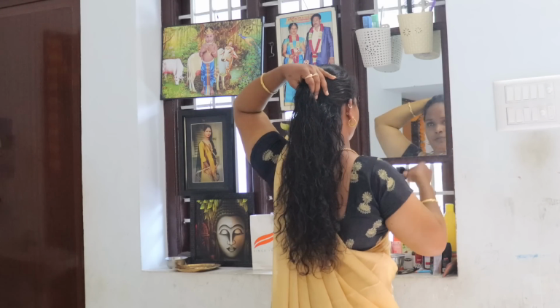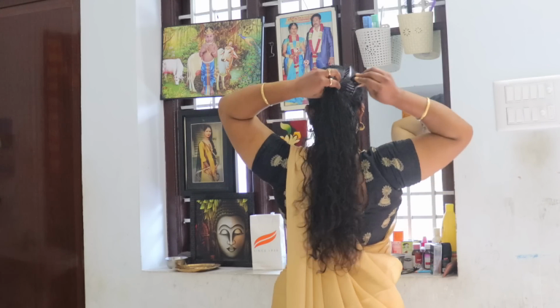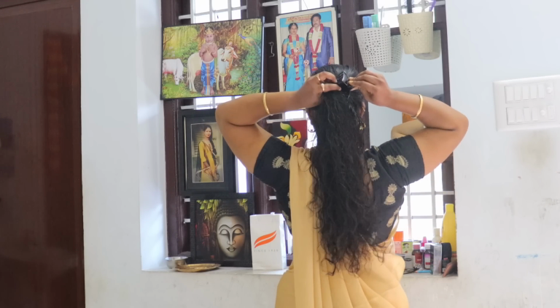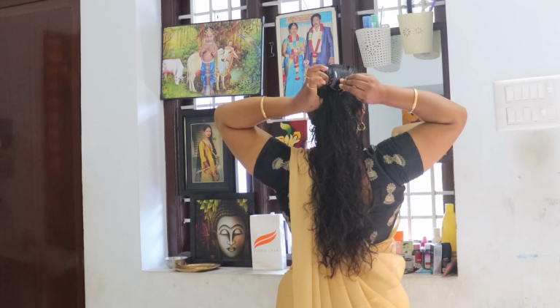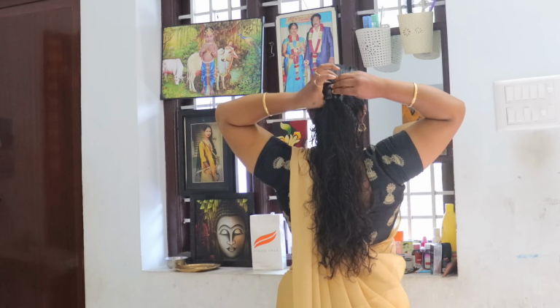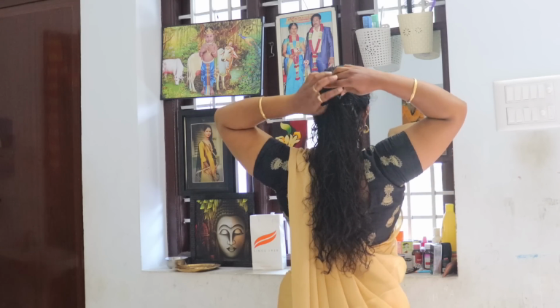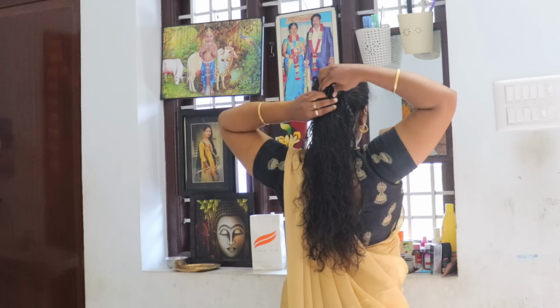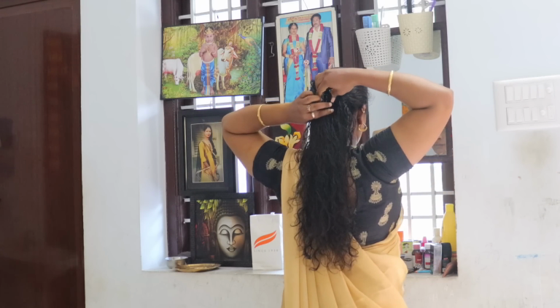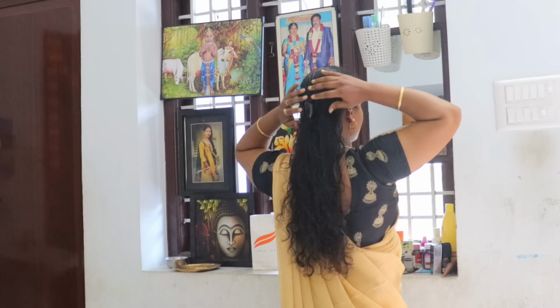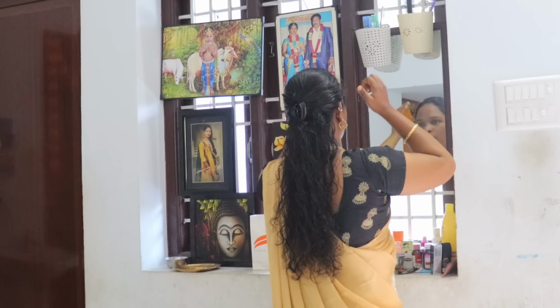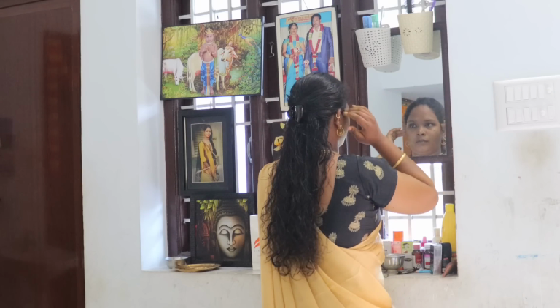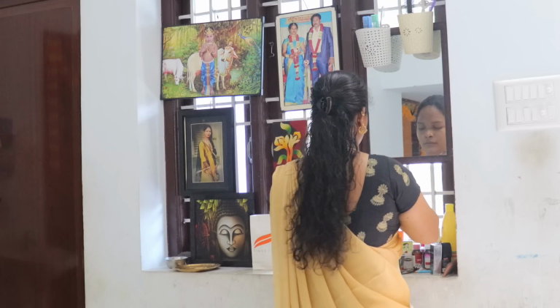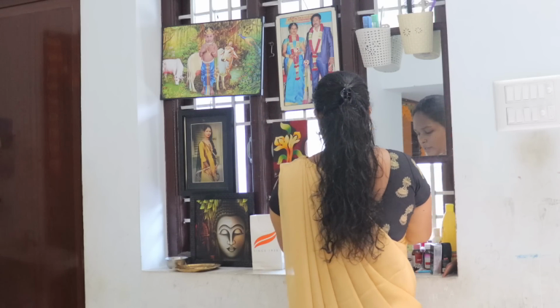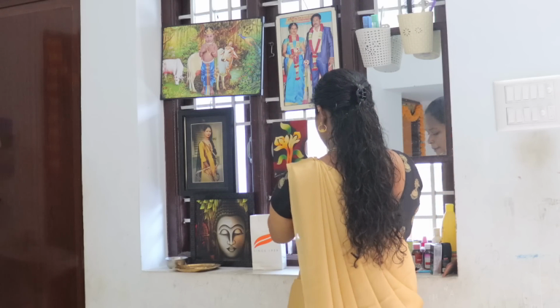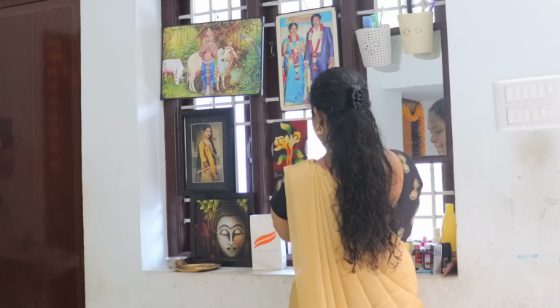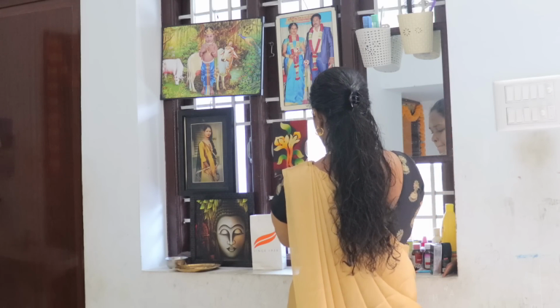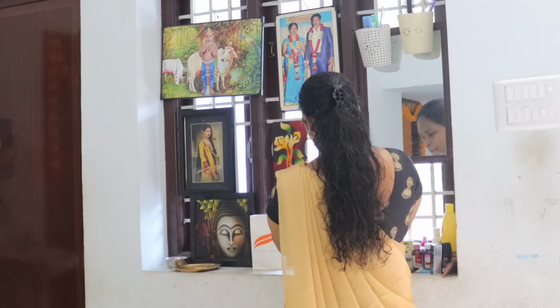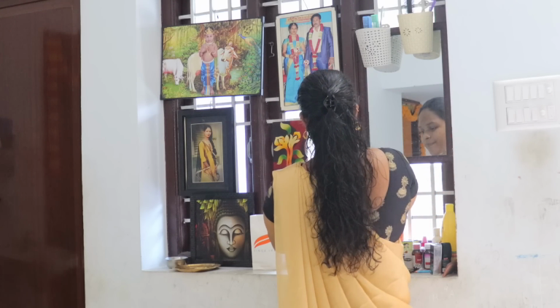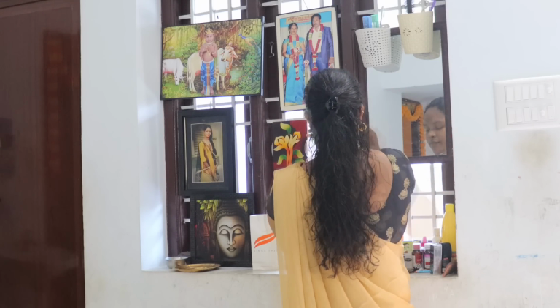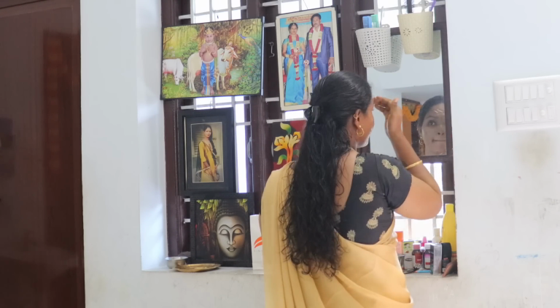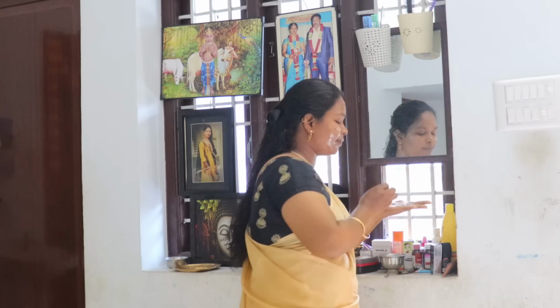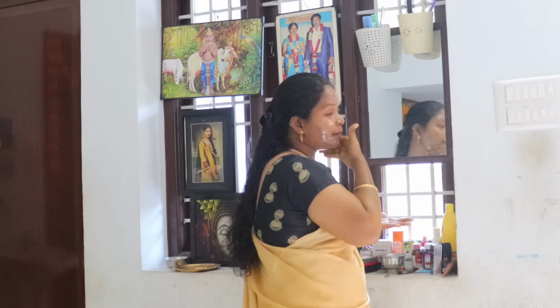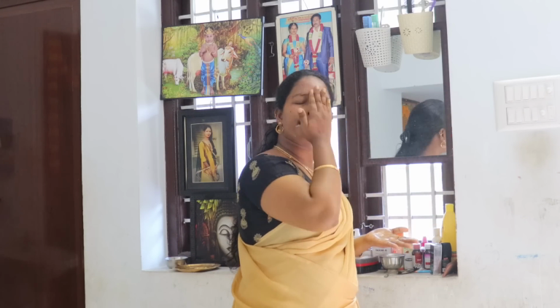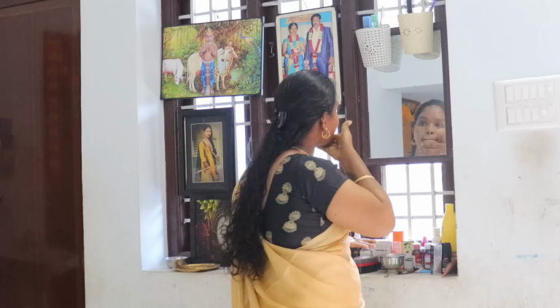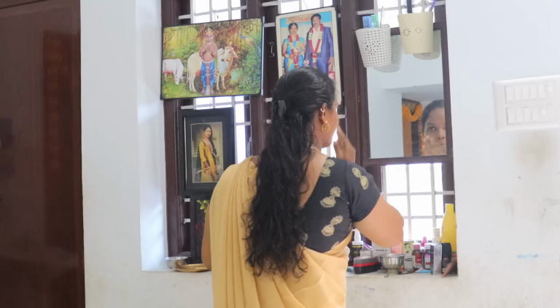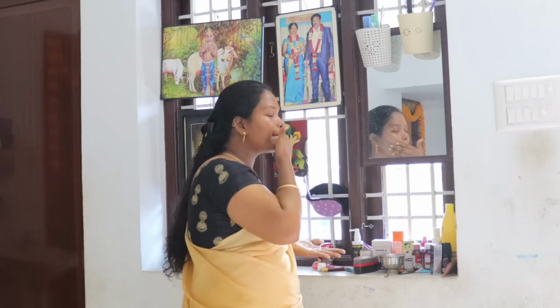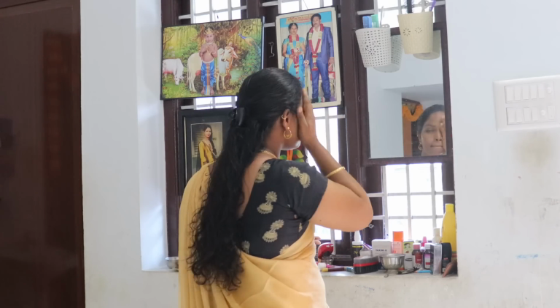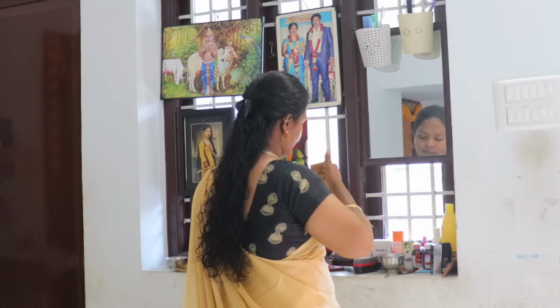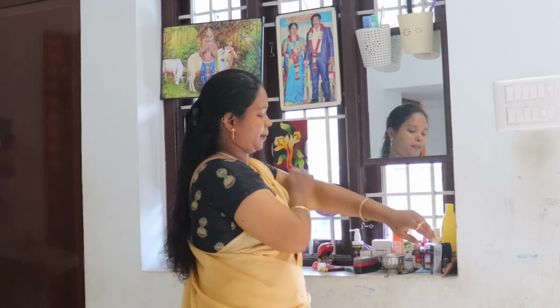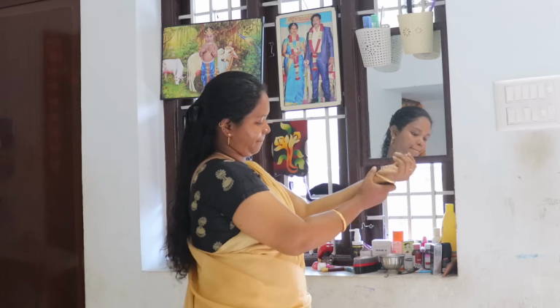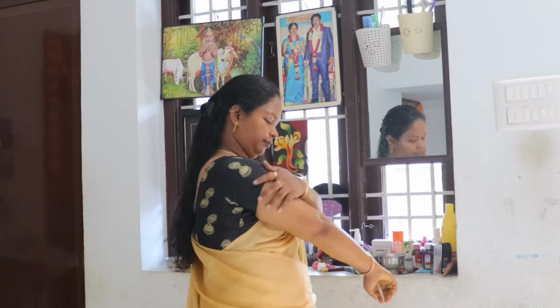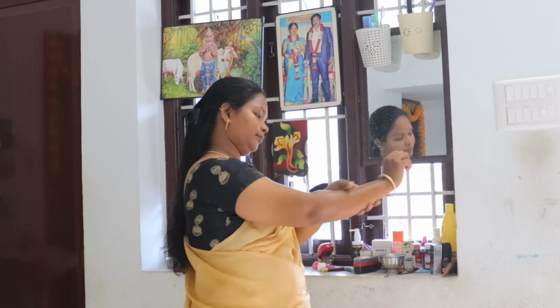I'm going to show you the first school in April. I'm going to show you a couple of snacks and lunches. I'm going to show you a hair wash and a pack of hair.